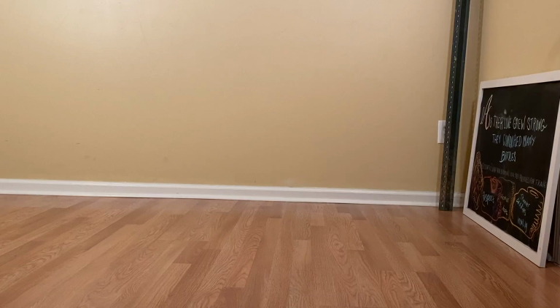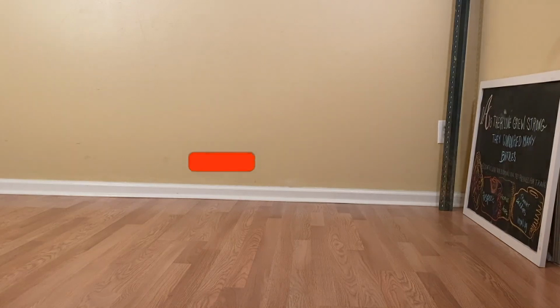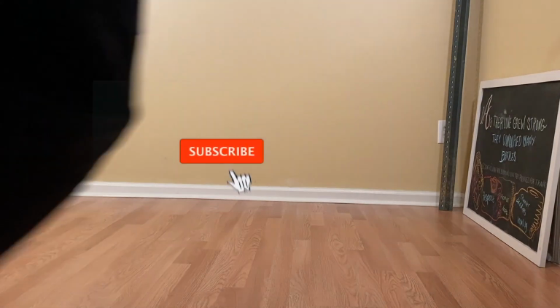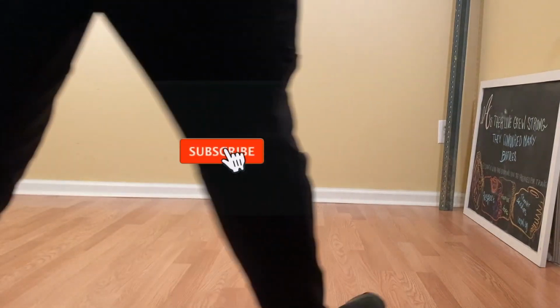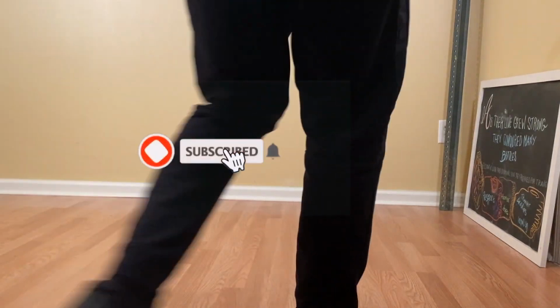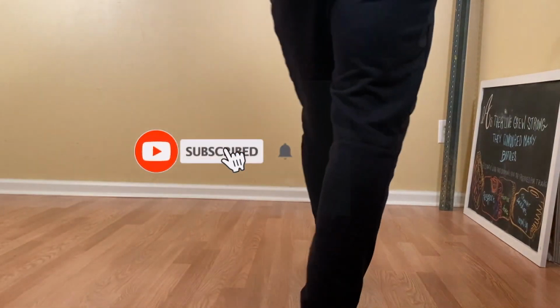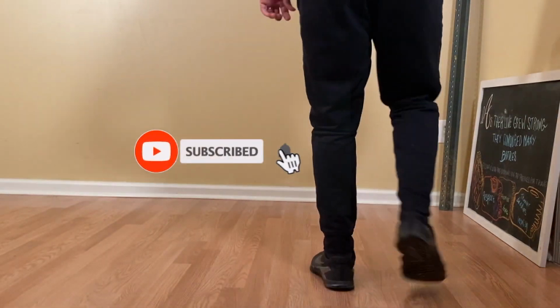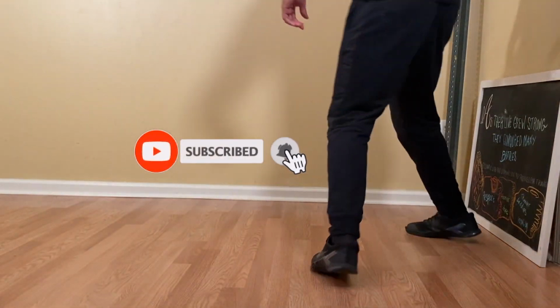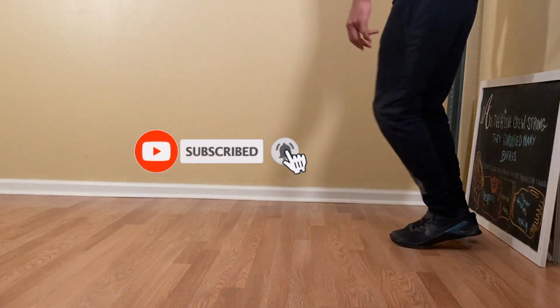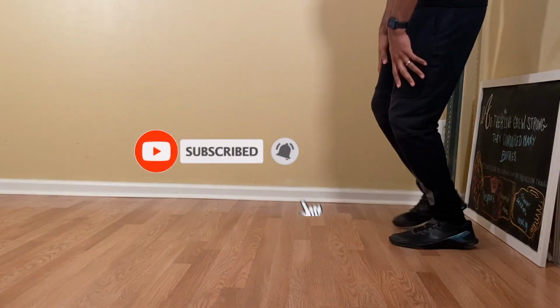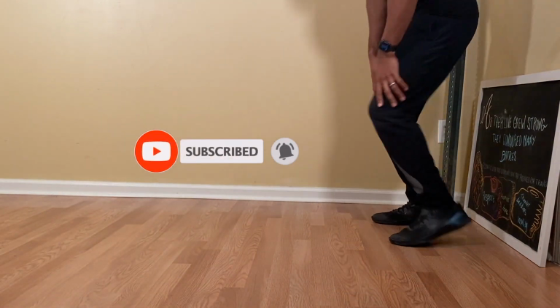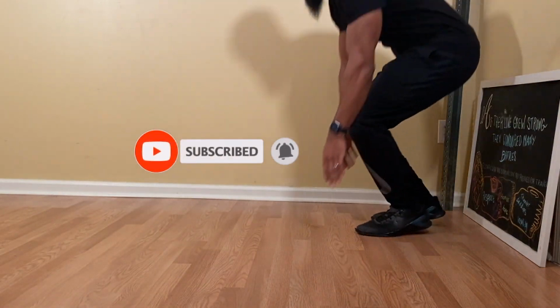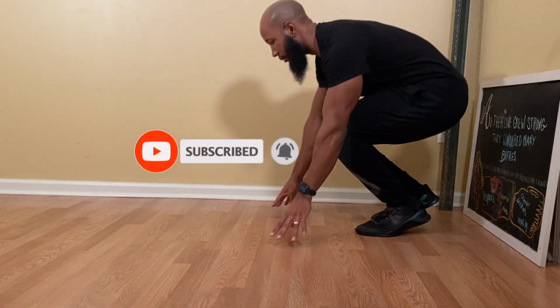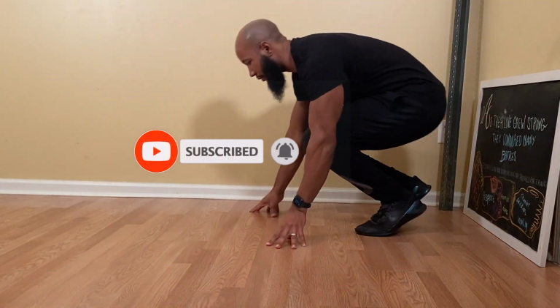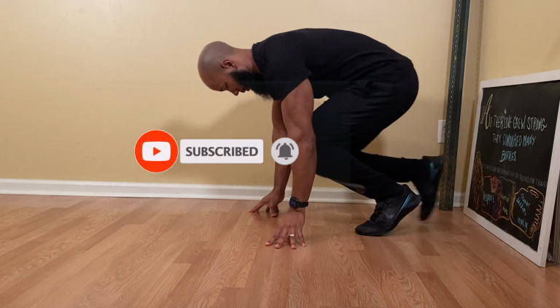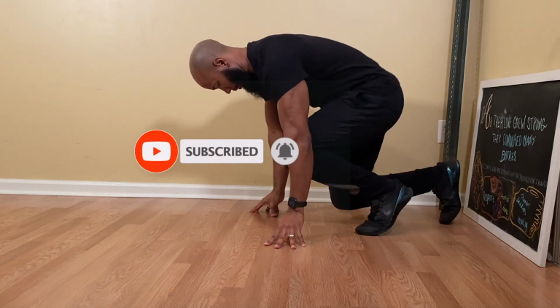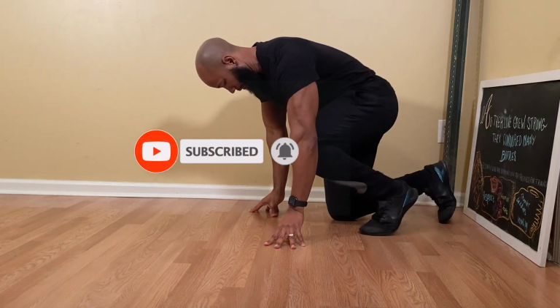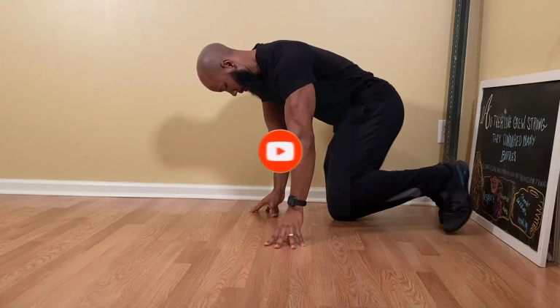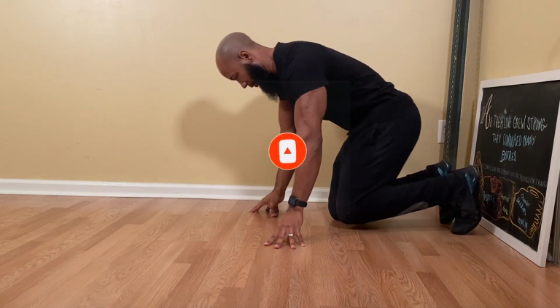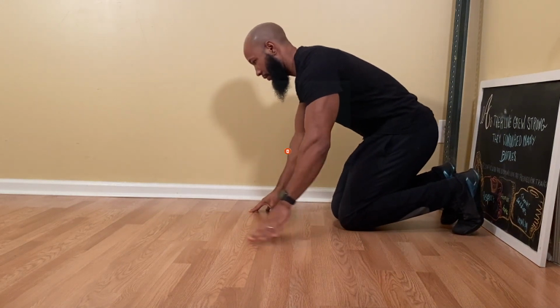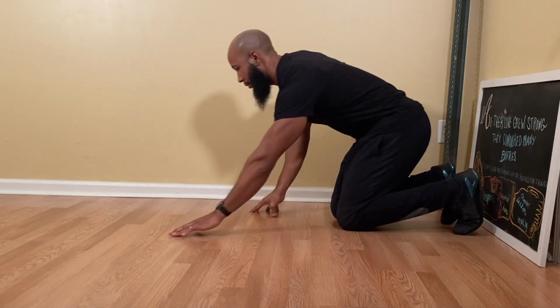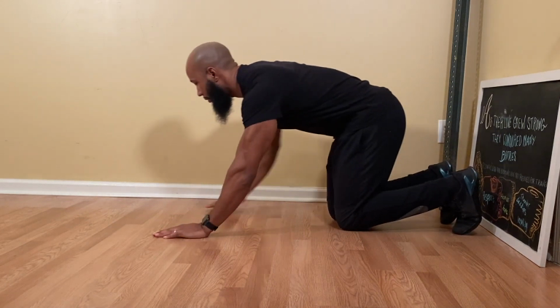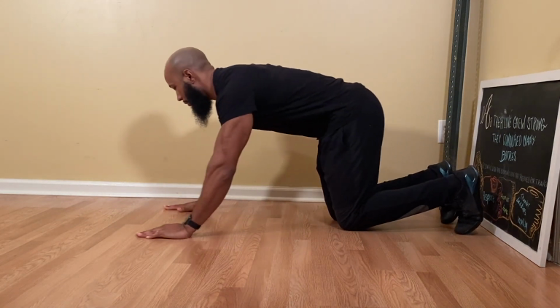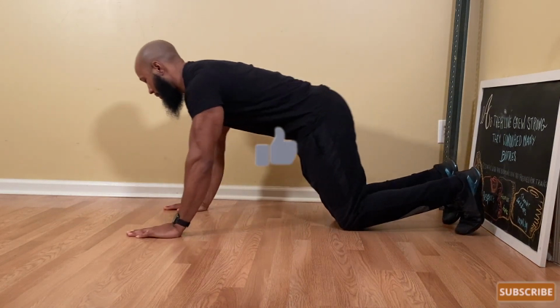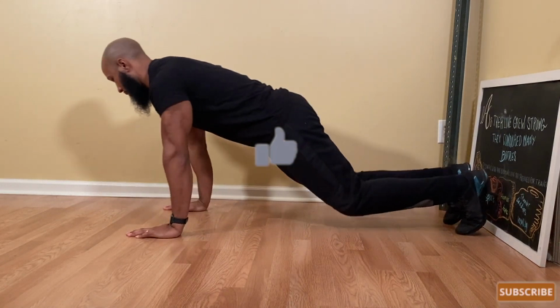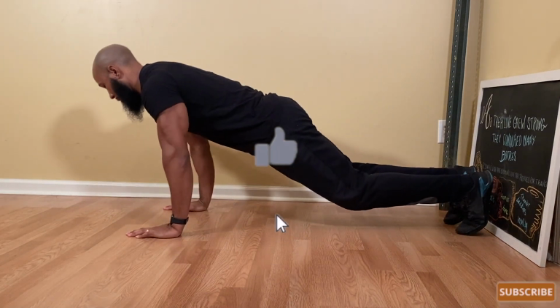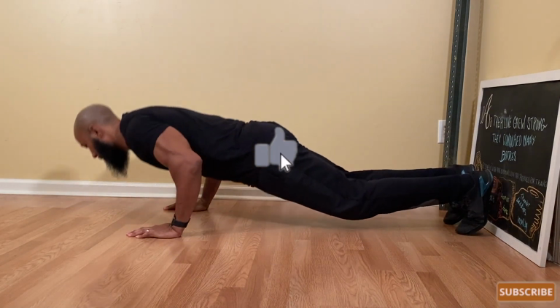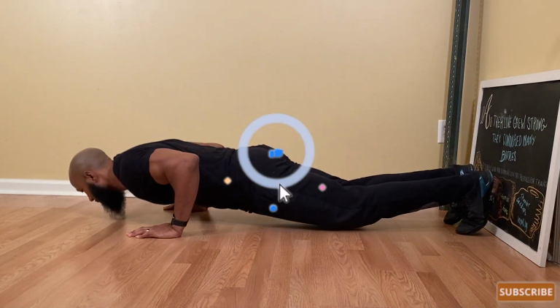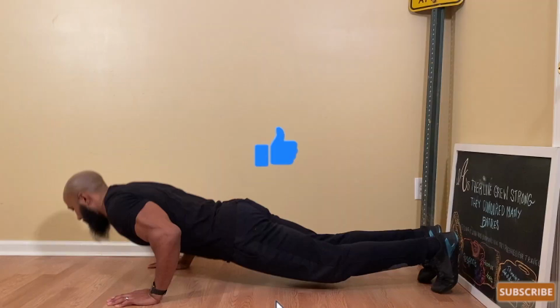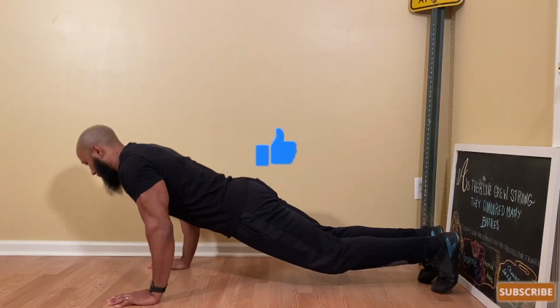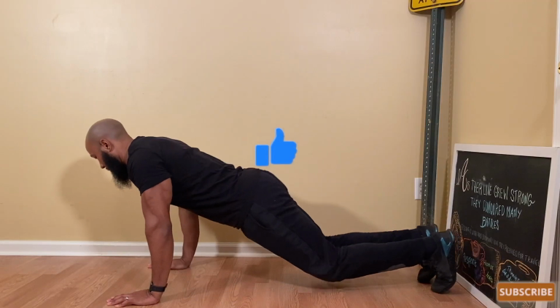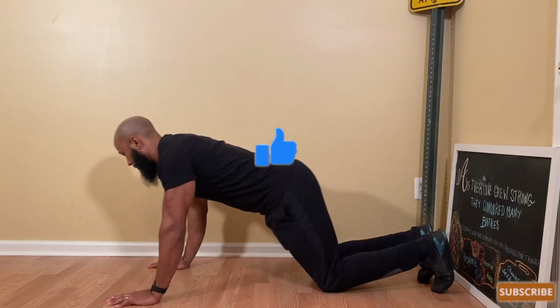Welcome to my YouTube channel. I'm Coach Lauderdale, and today I'm going to show you how to do push-ups. Feel free to follow along with me, and if you like this video, be sure to click that like button. So let's go ahead and get started.